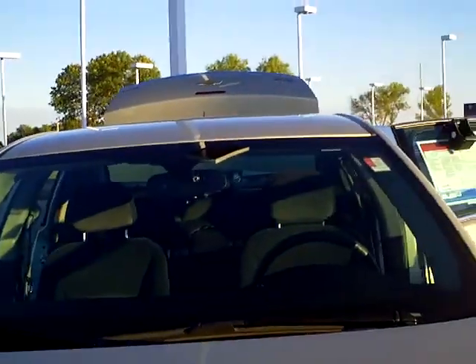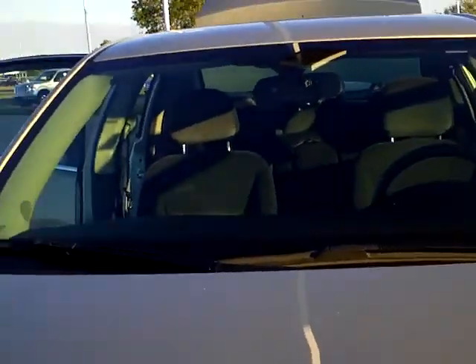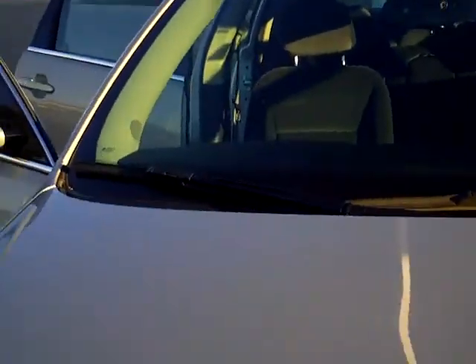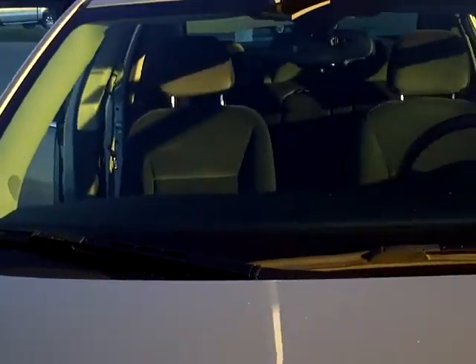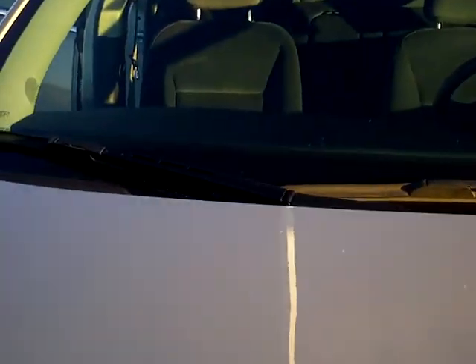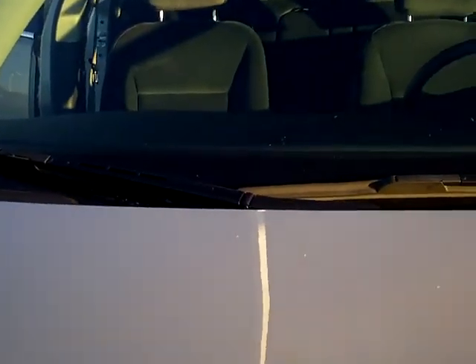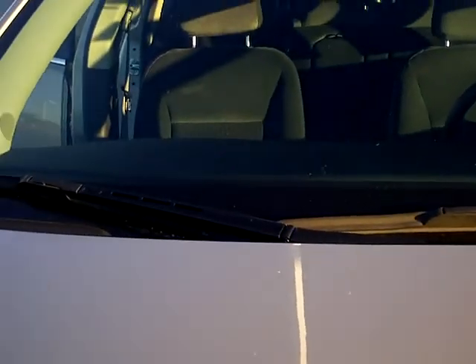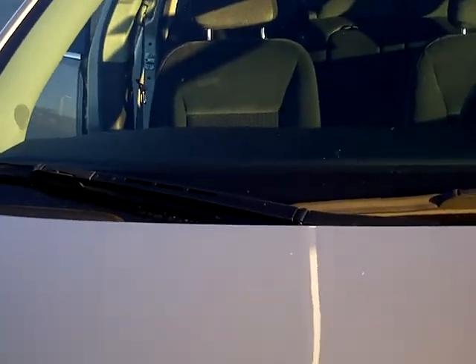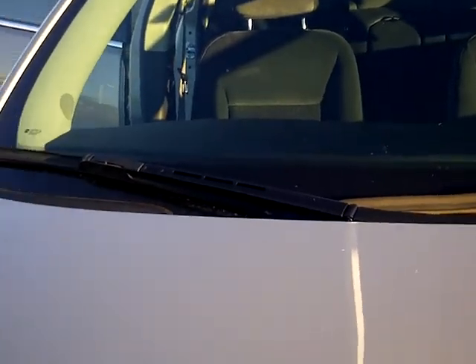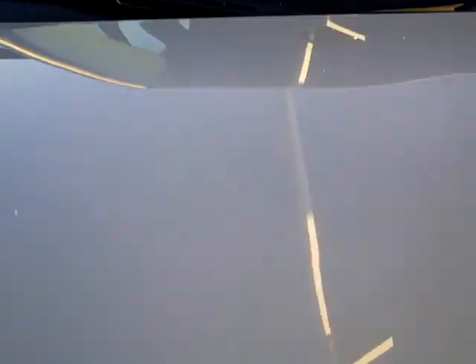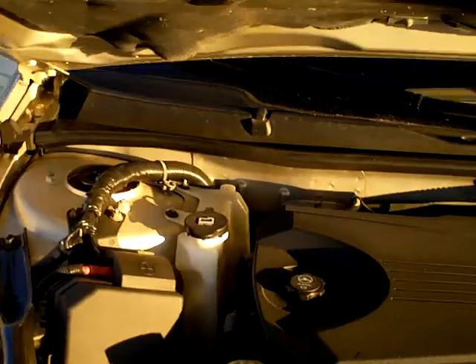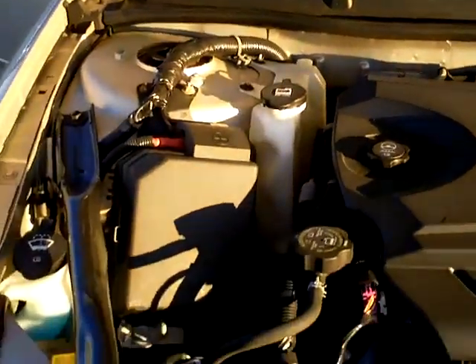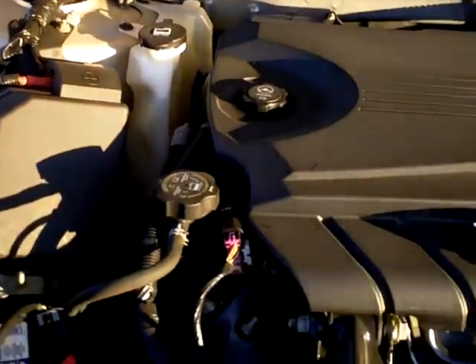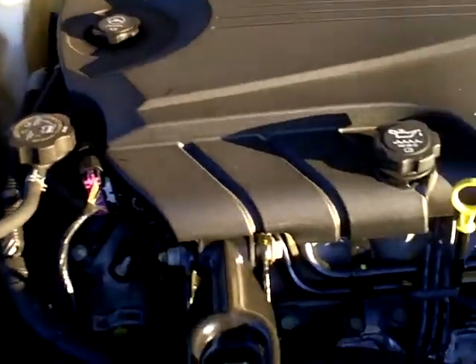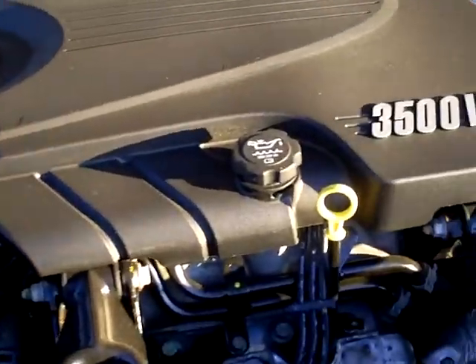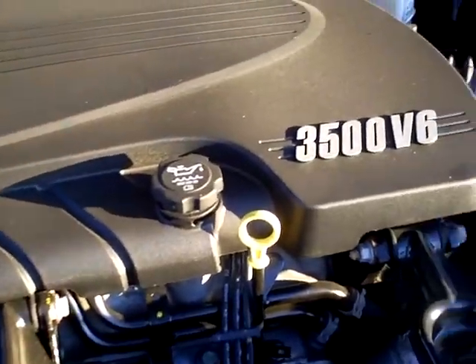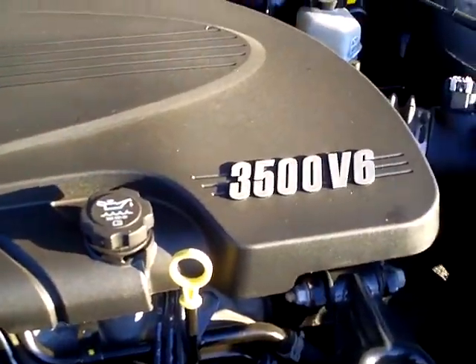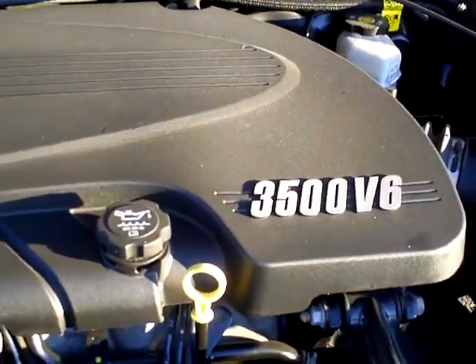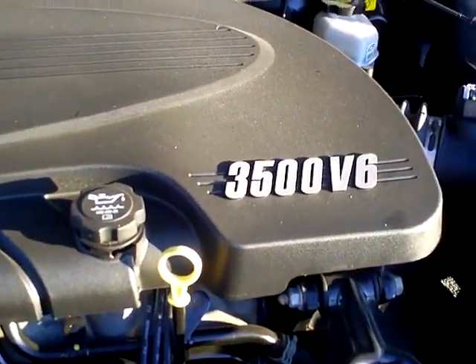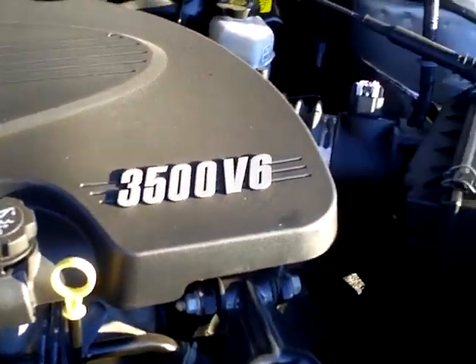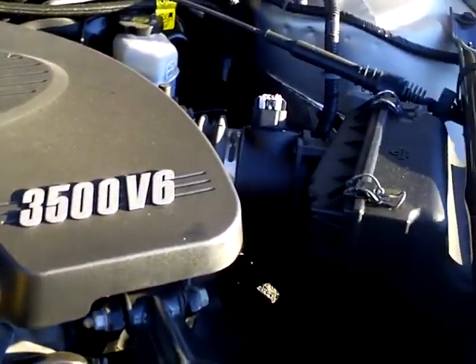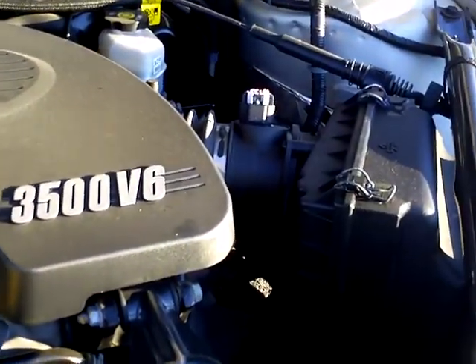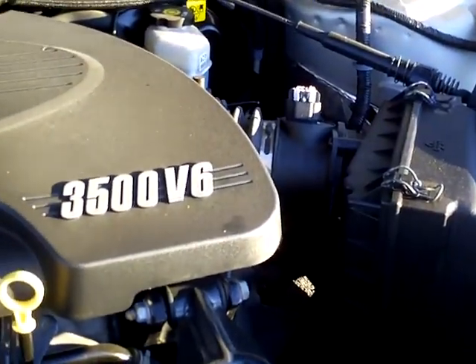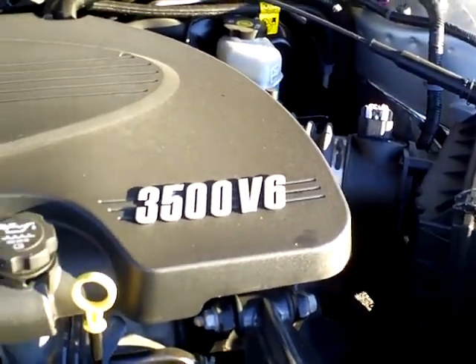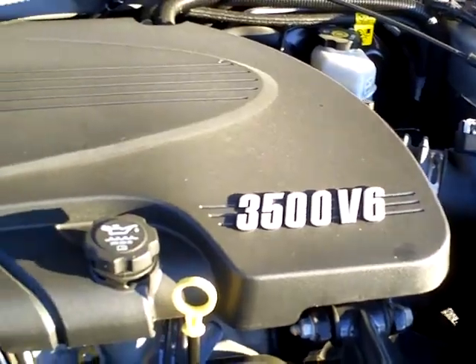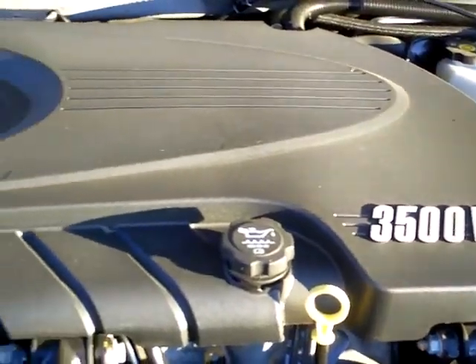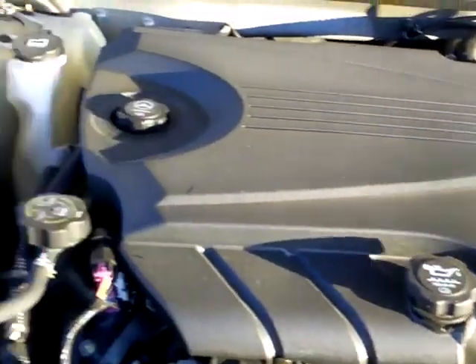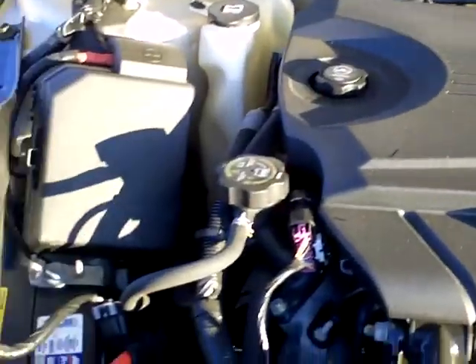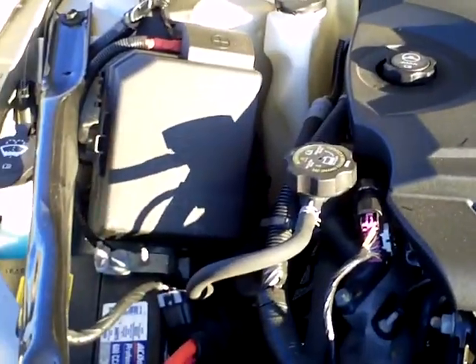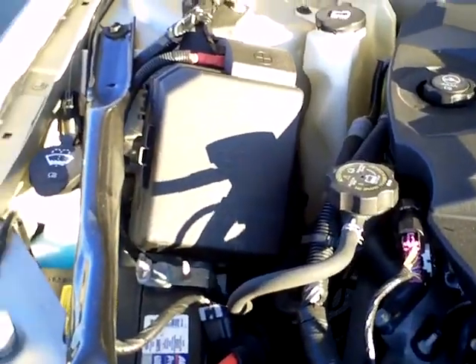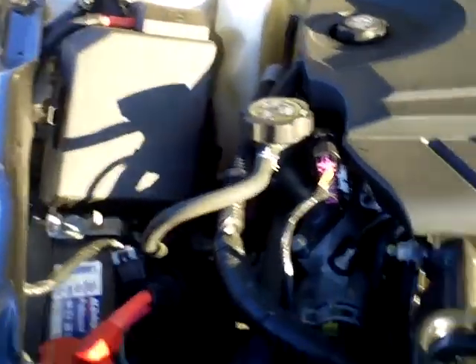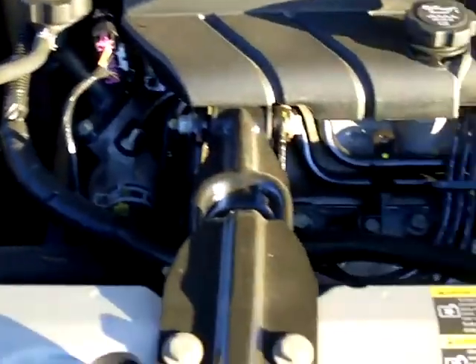We'll just take a peek underneath the hood here. Wow, it's got the 3500 V6 in here. Very, very nice. Definitely going to have enough power to push this little thing around.